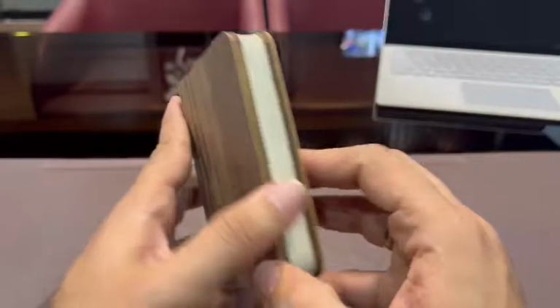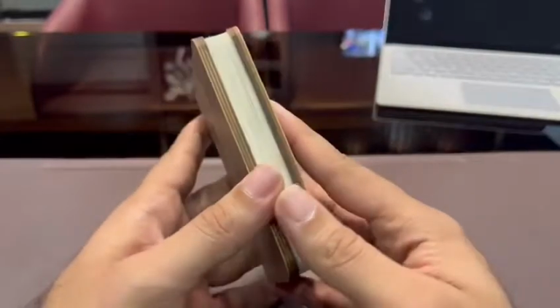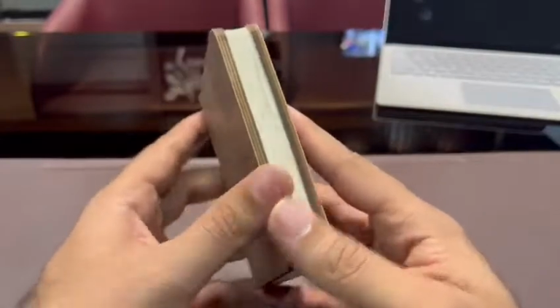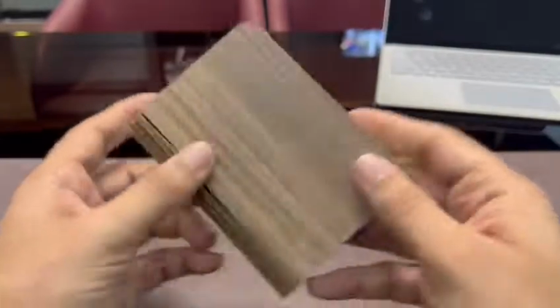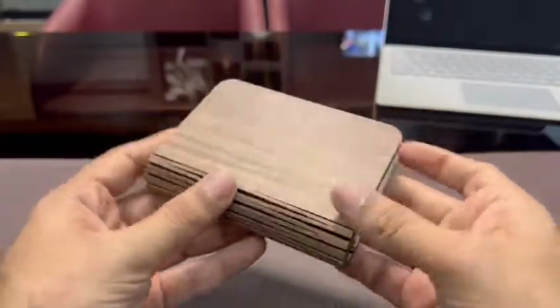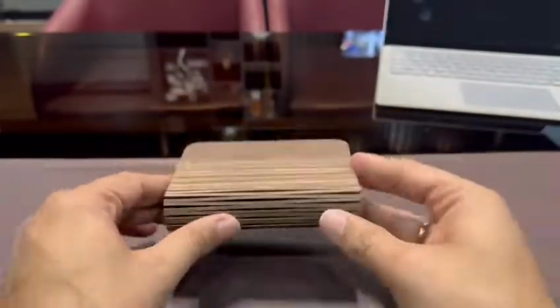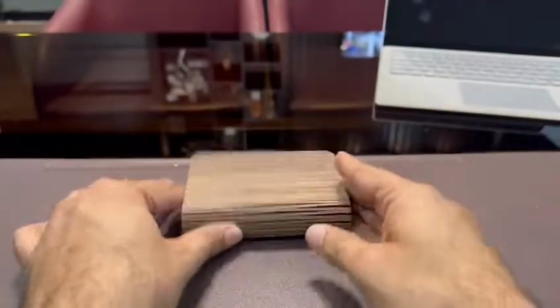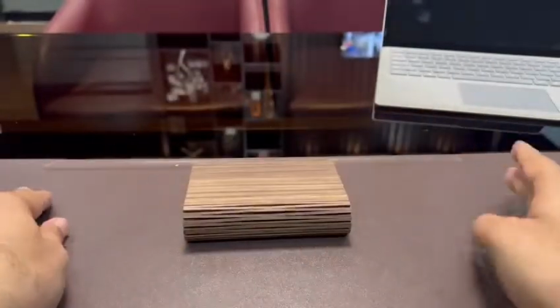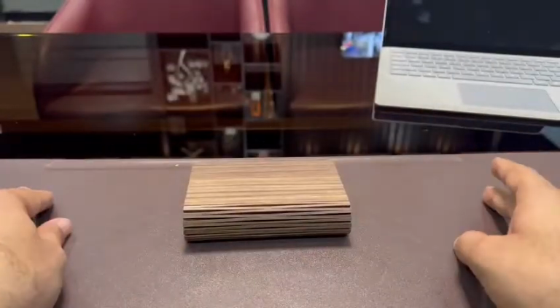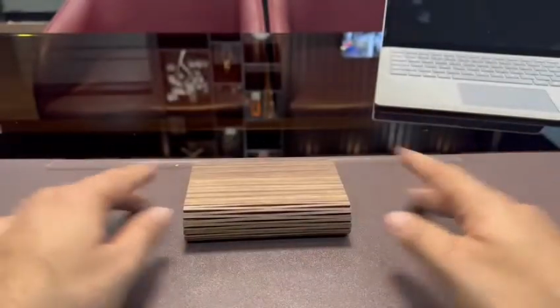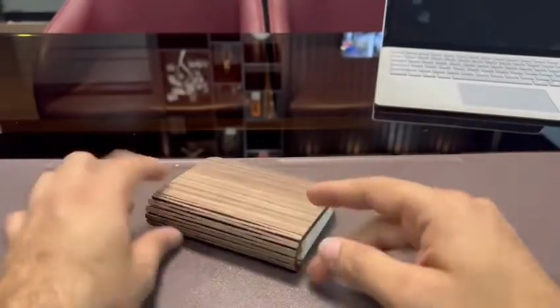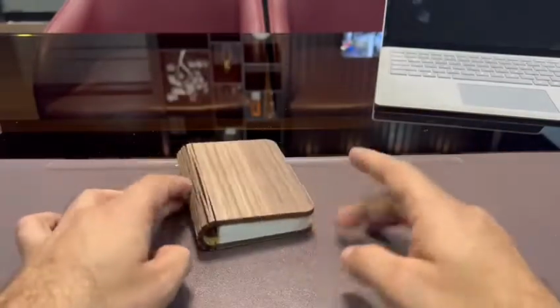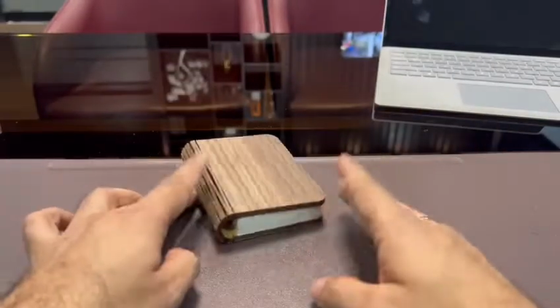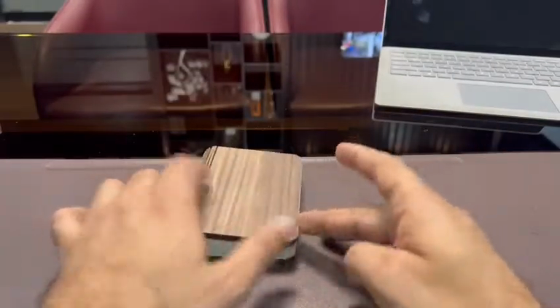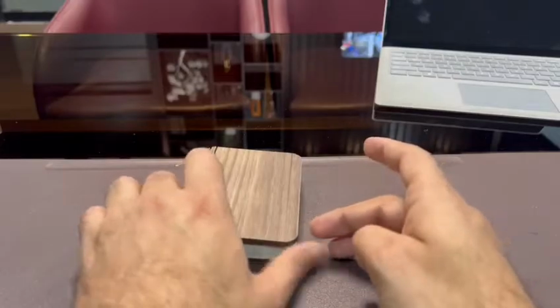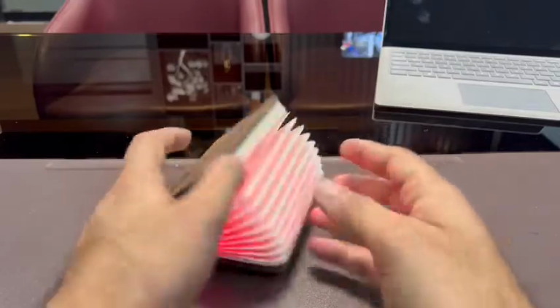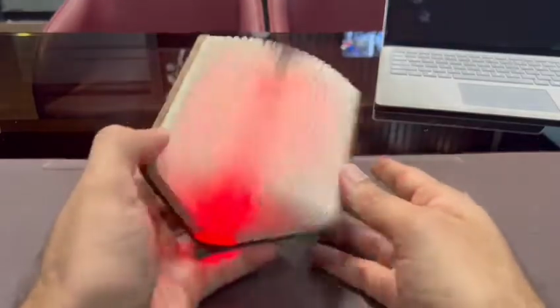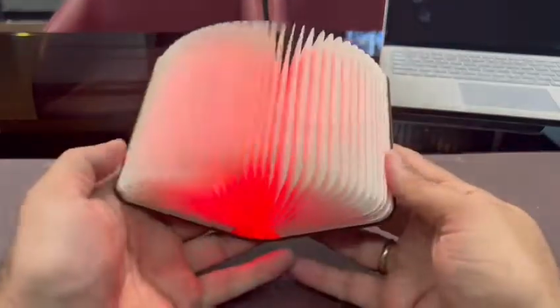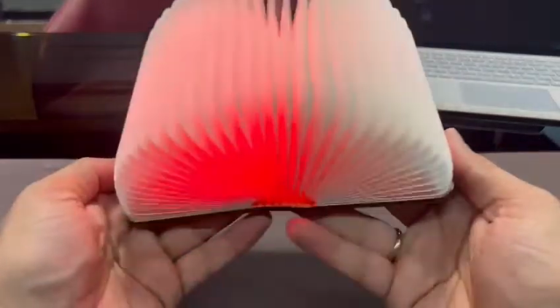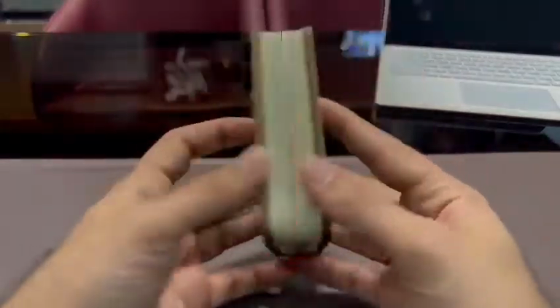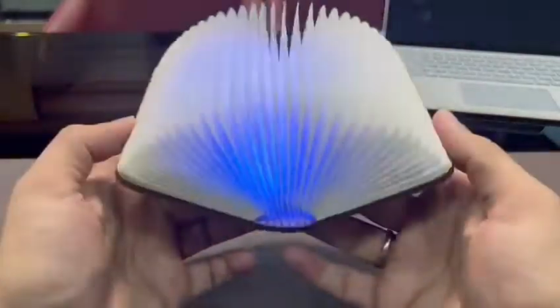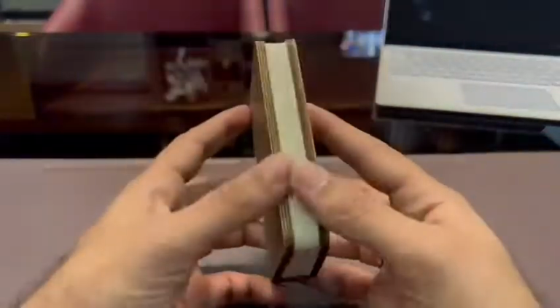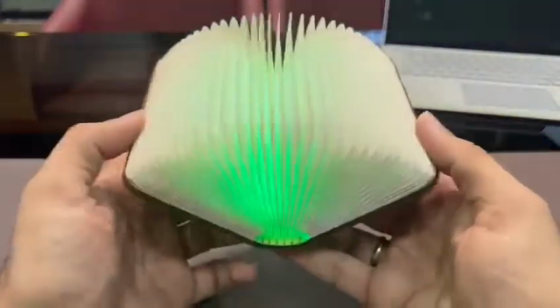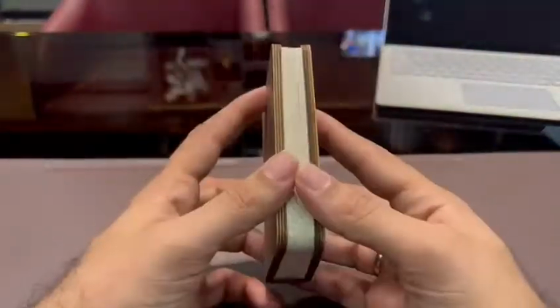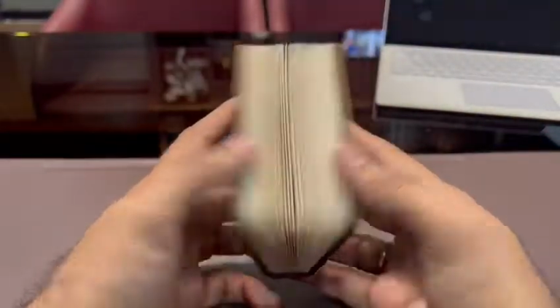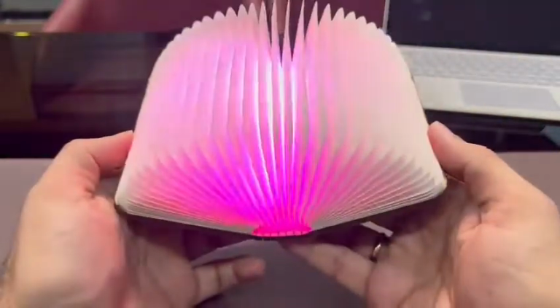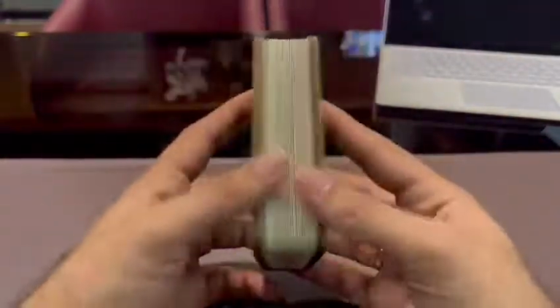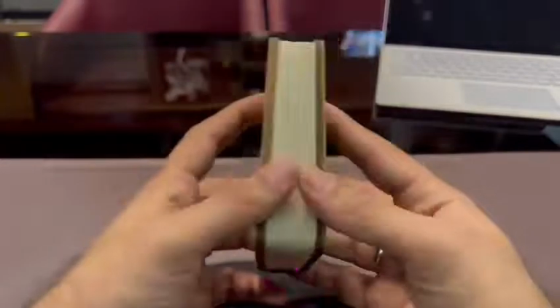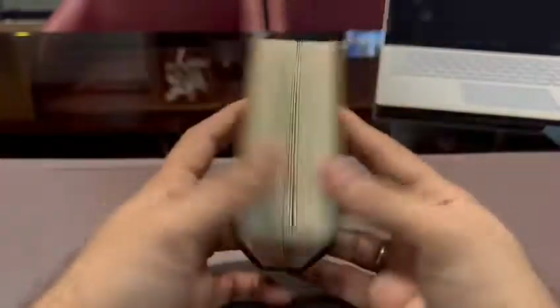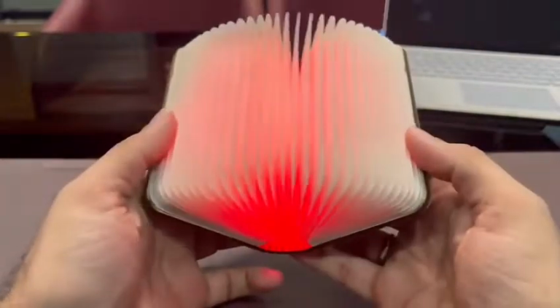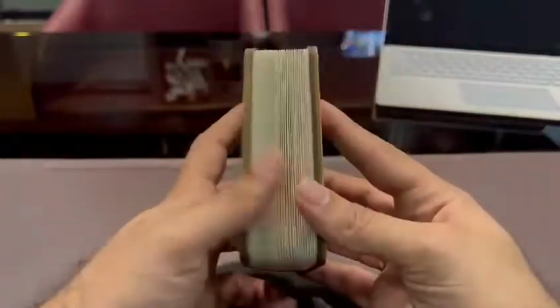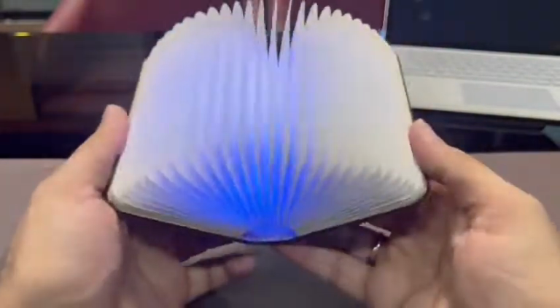You can use it and close it. This is in the diary. If you open it, there are 7 different colors. If you open it, this is a different color.